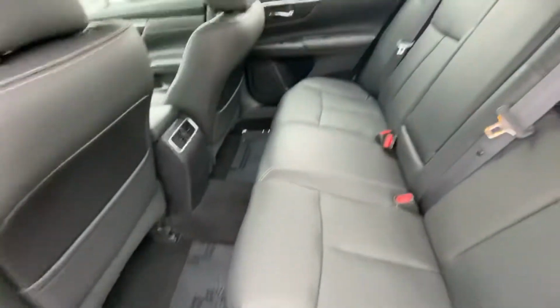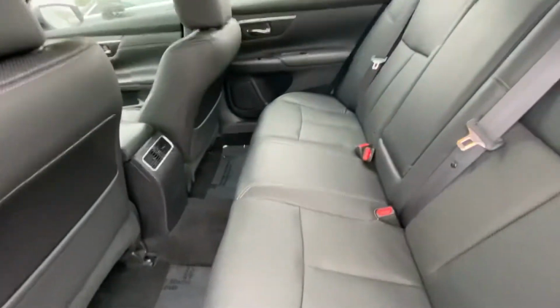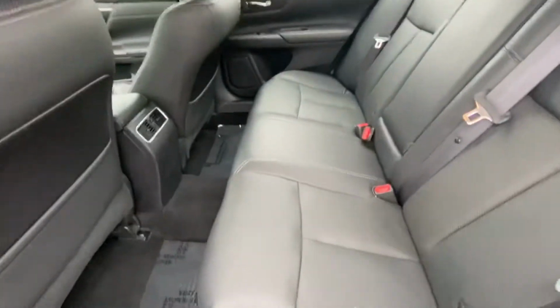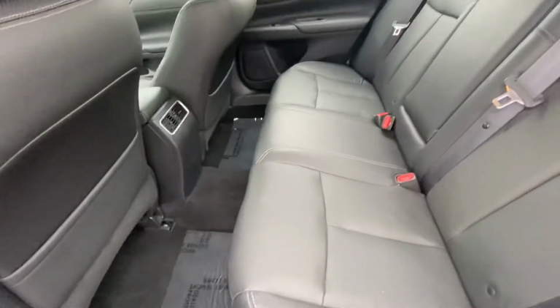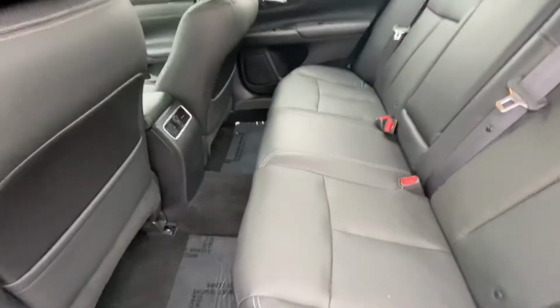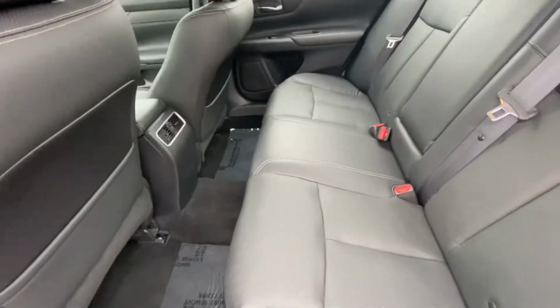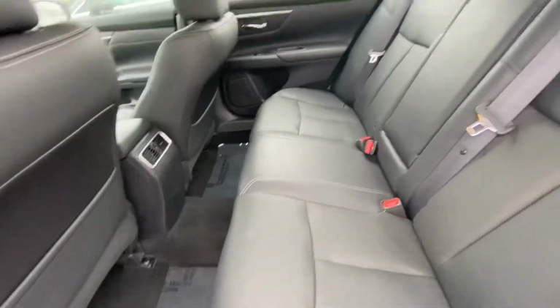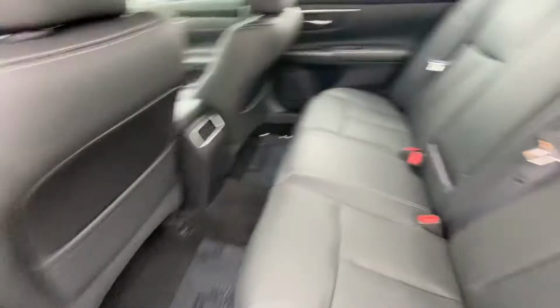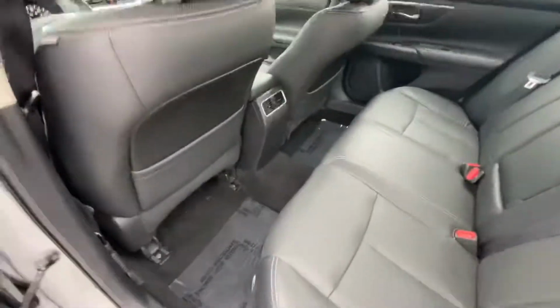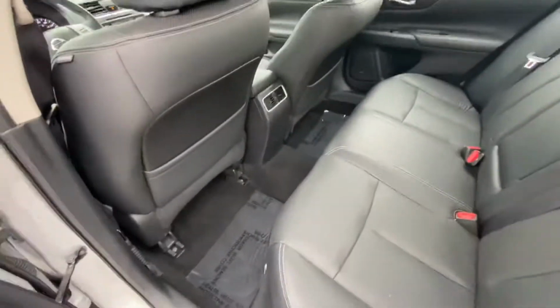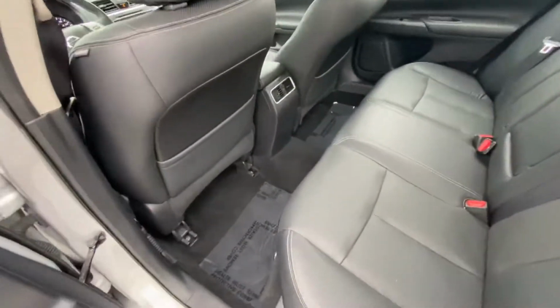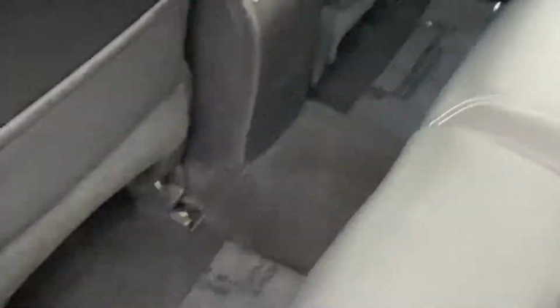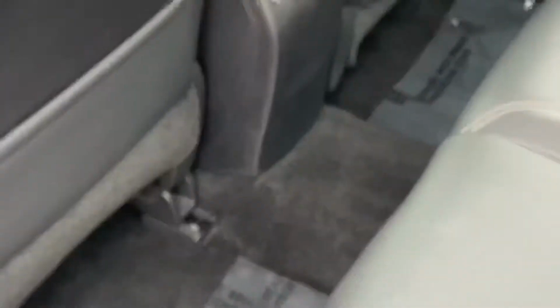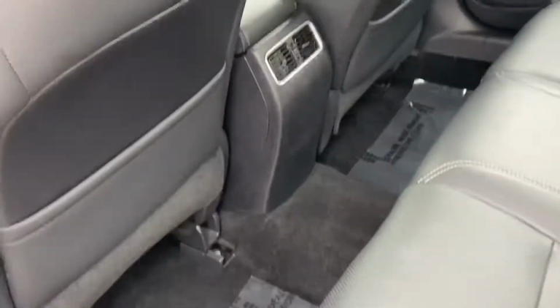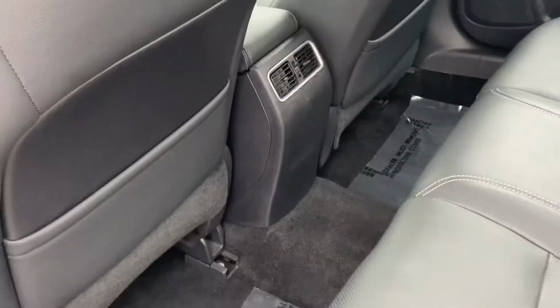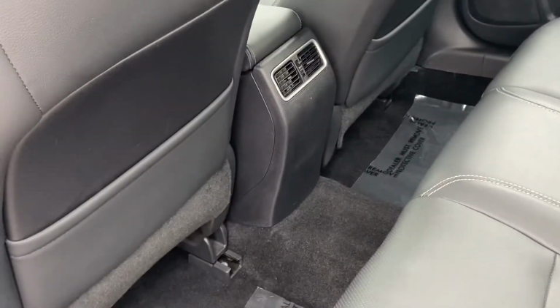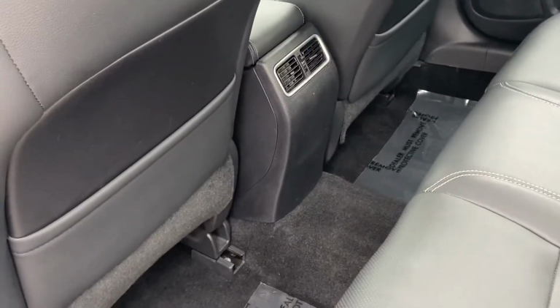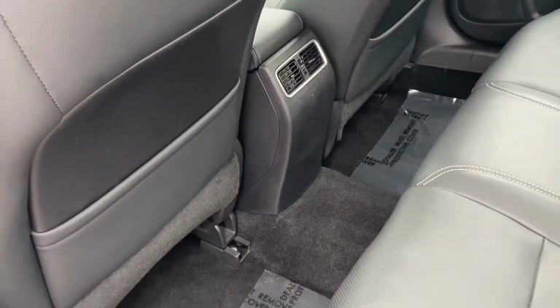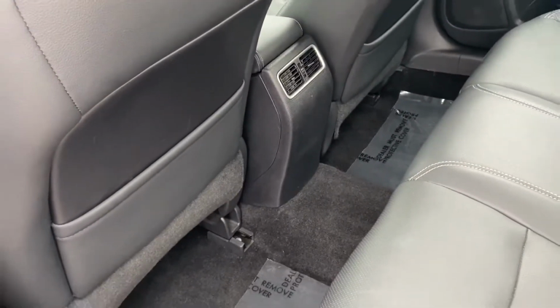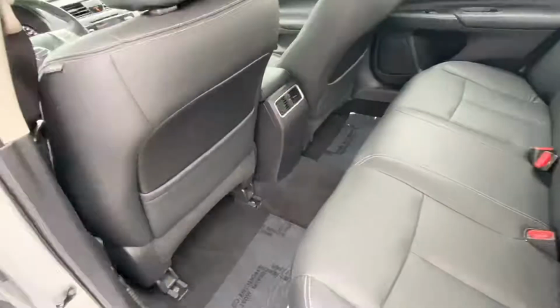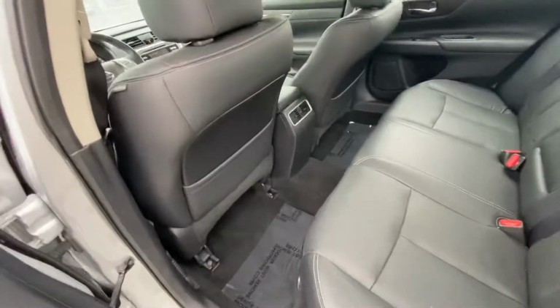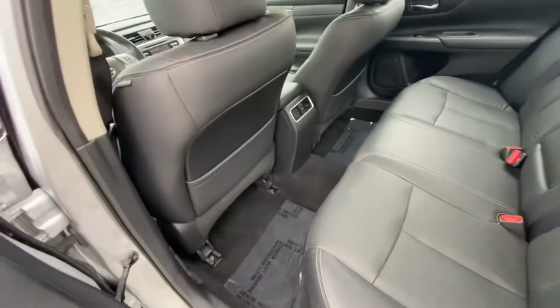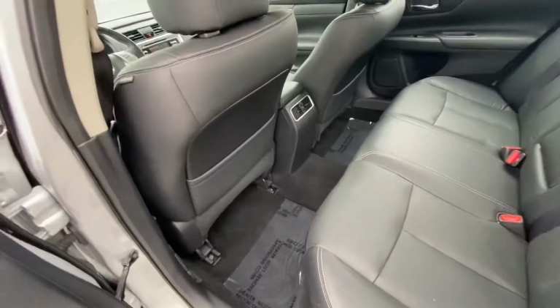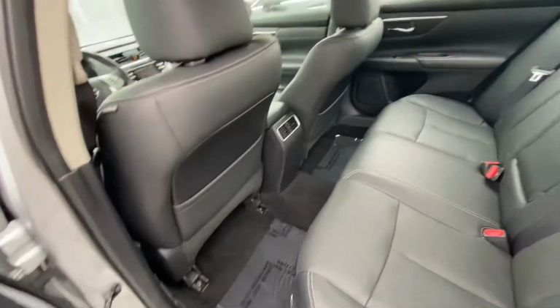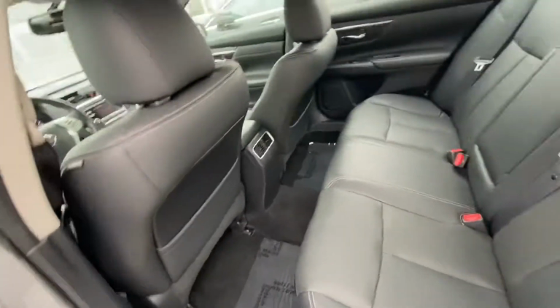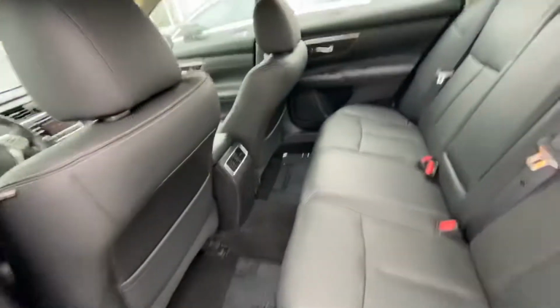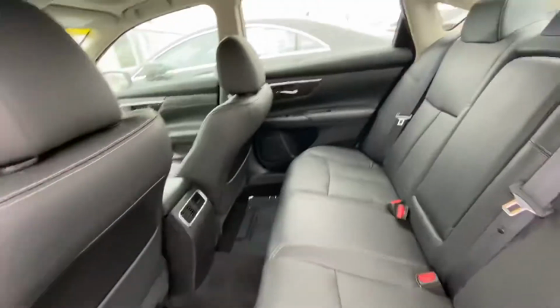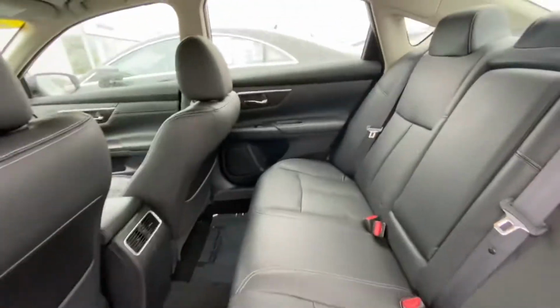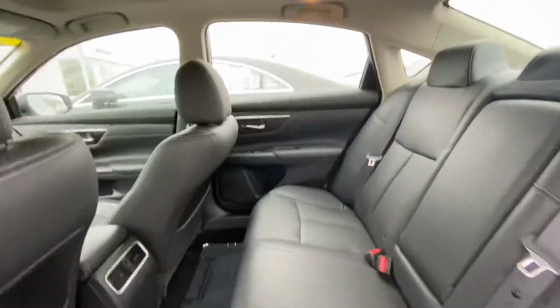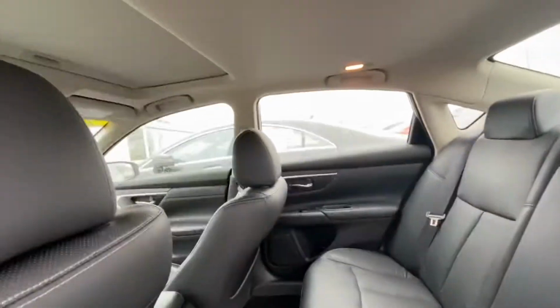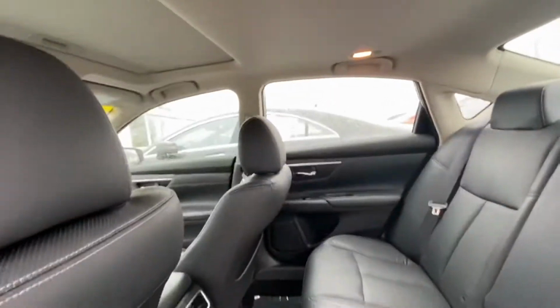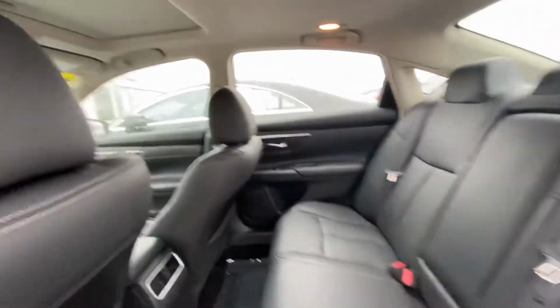Coming around to the side, there's plenty of room in the back — very smooth vehicle. It does have the vents in the back; you'd be surprised how many of these sedans don't have vents in the back seat.